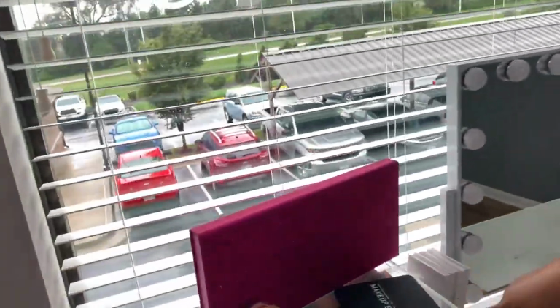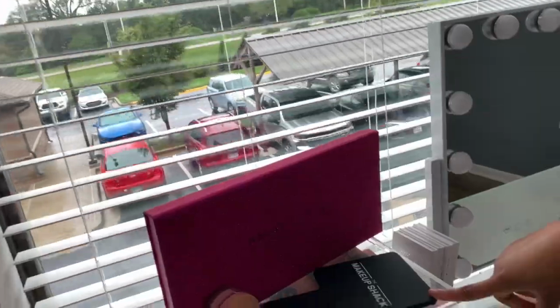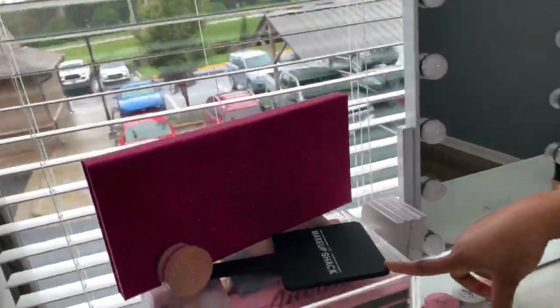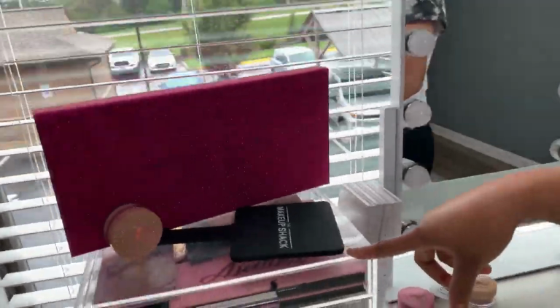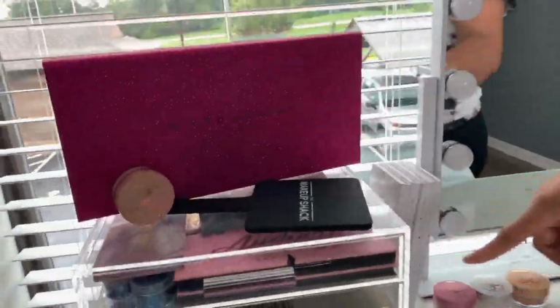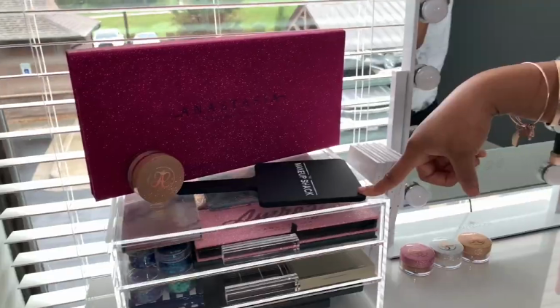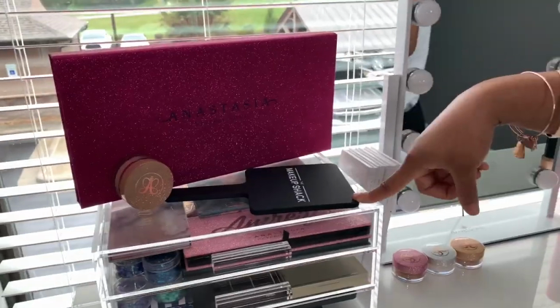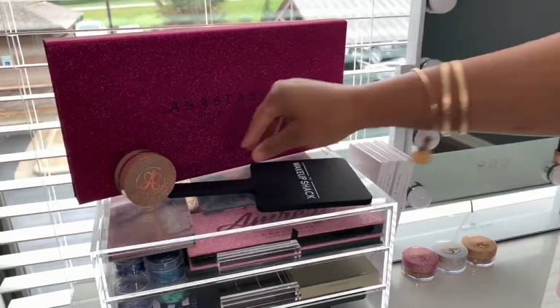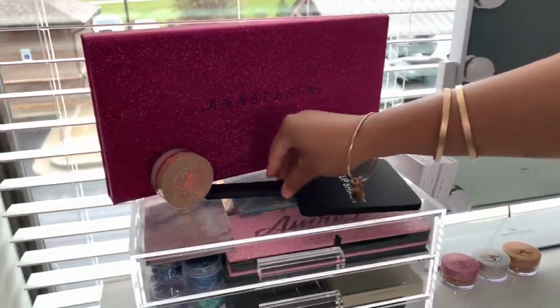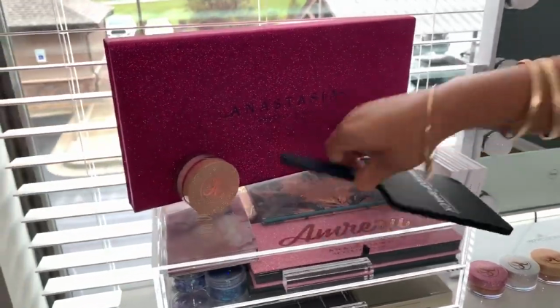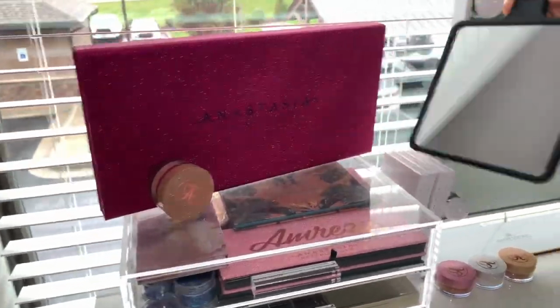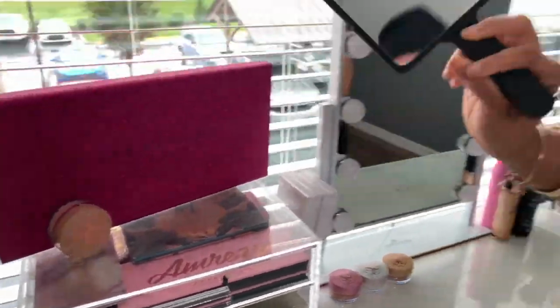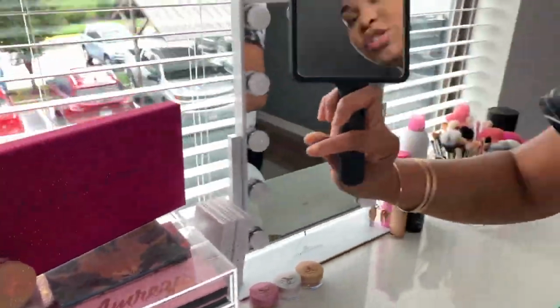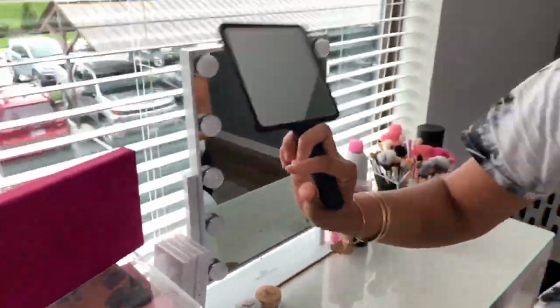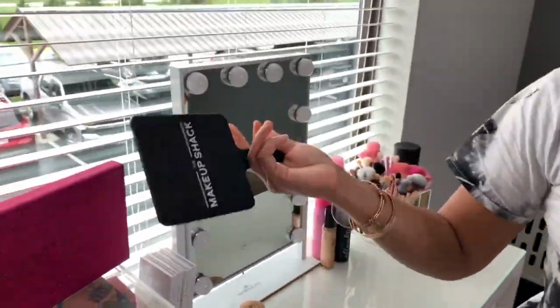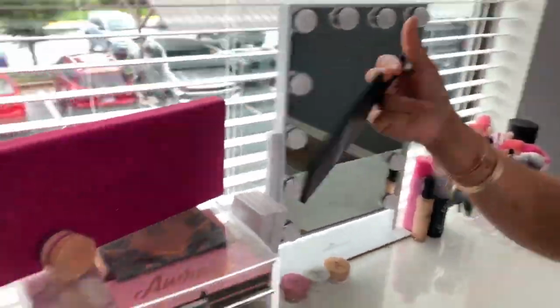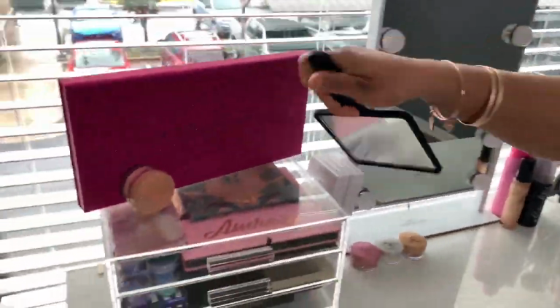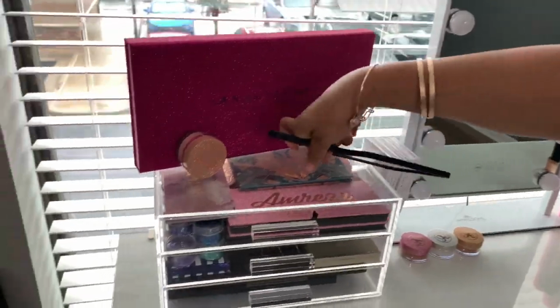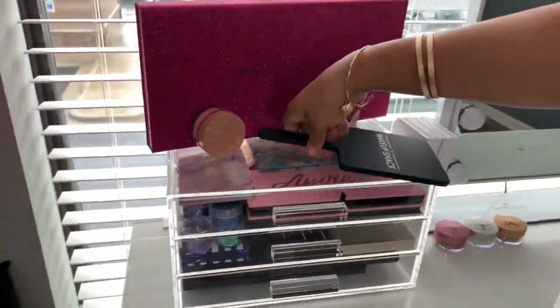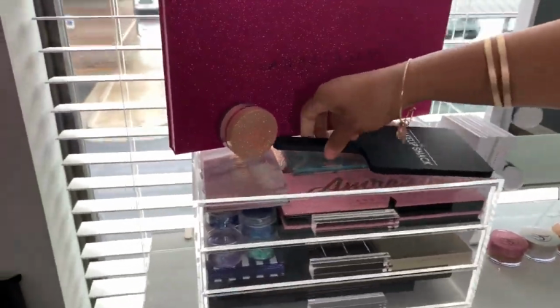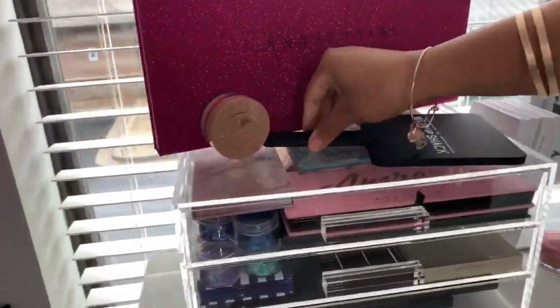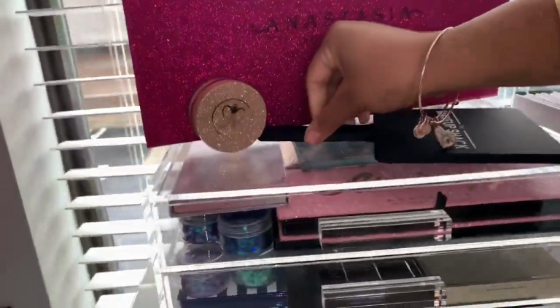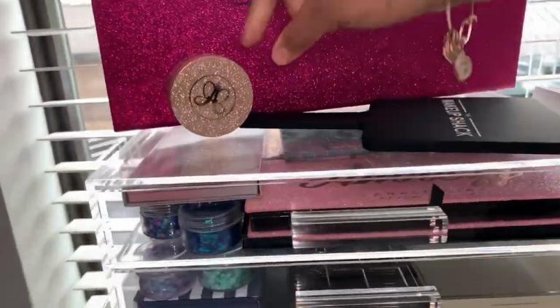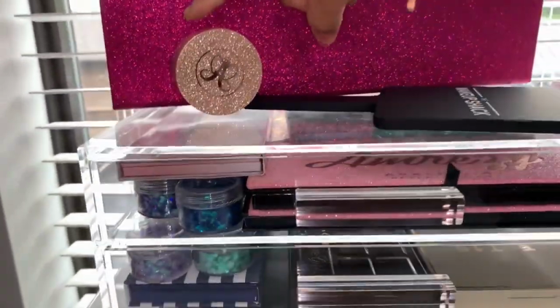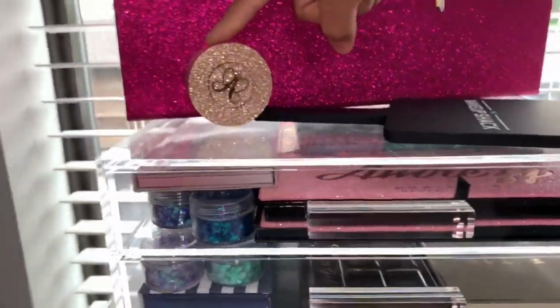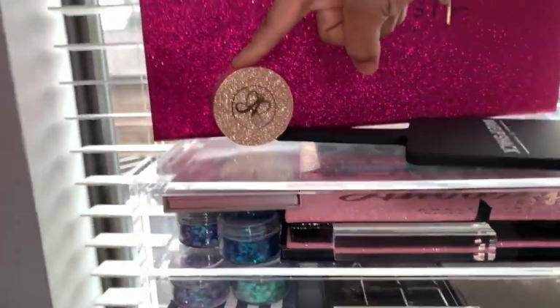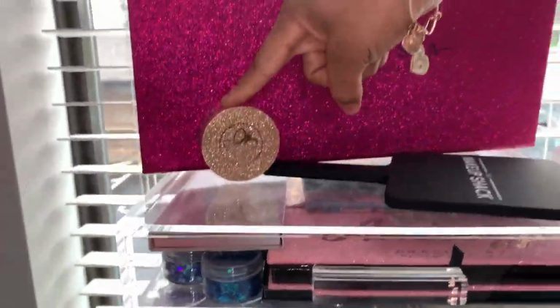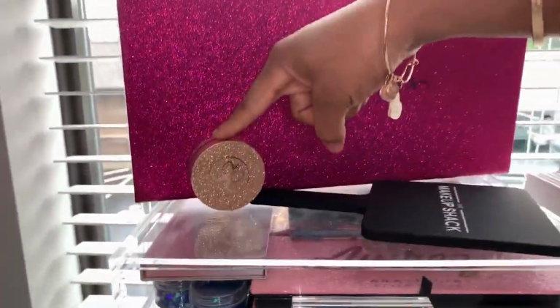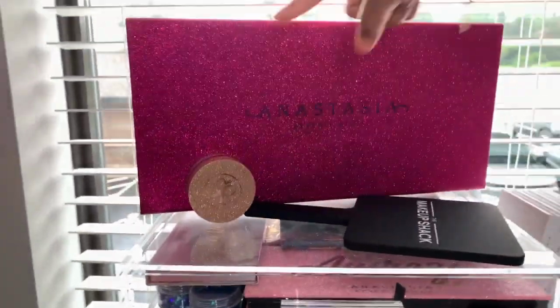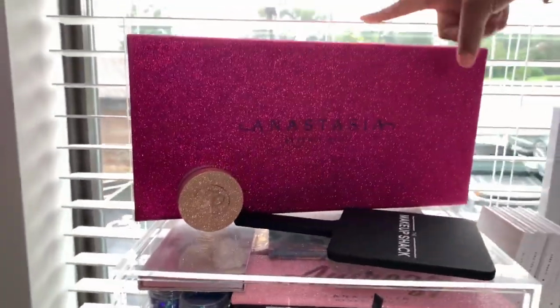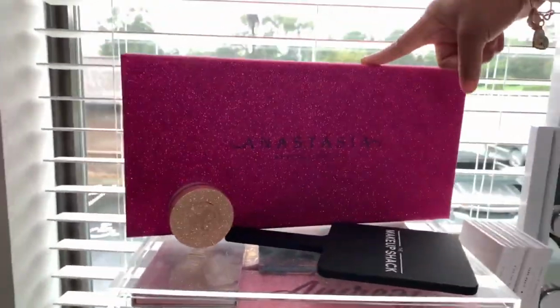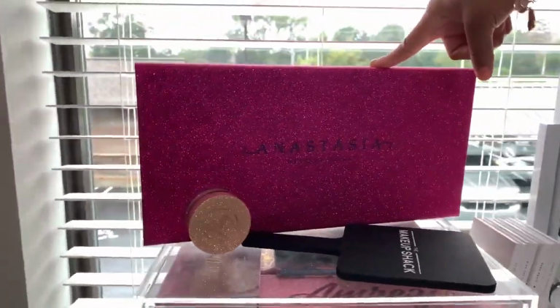And right here is my Makeup Shack handheld mirror — just a regular mirror from the Makeup Shack — along with another loose pigment highlighter and my Anastasia.